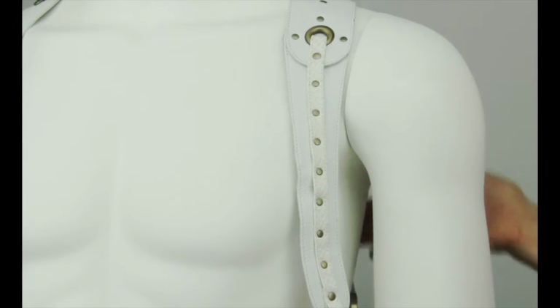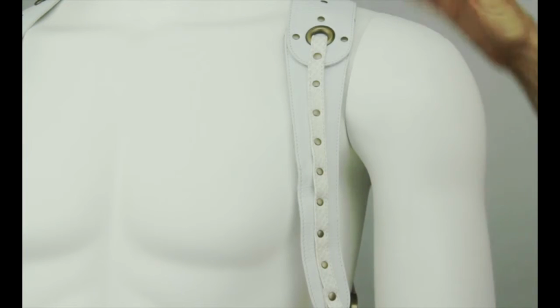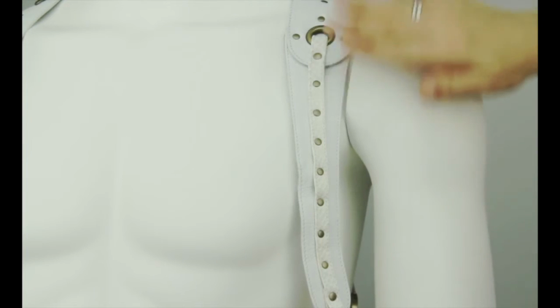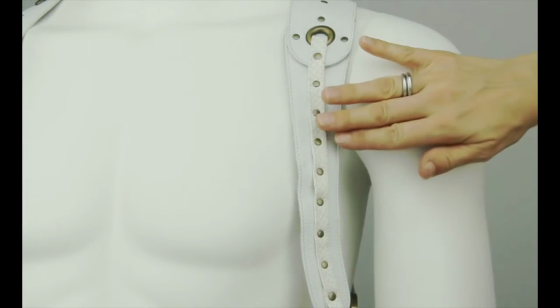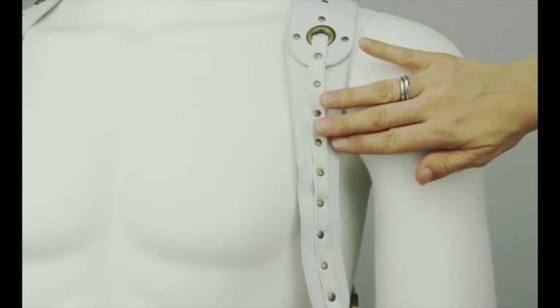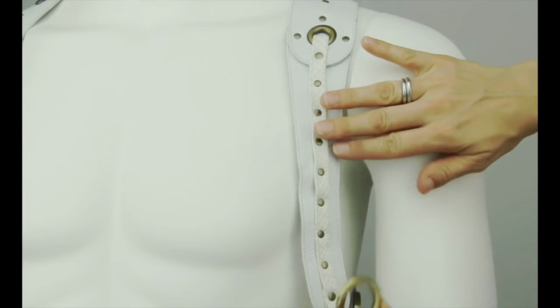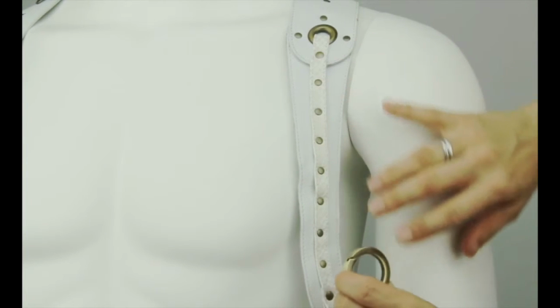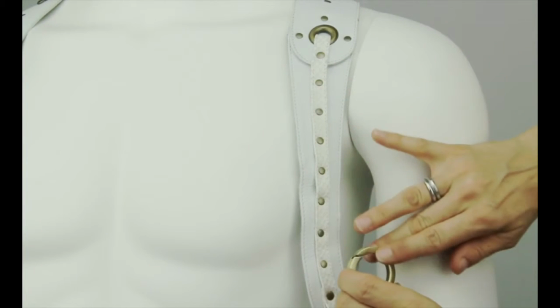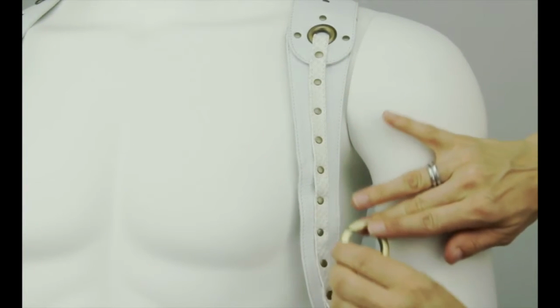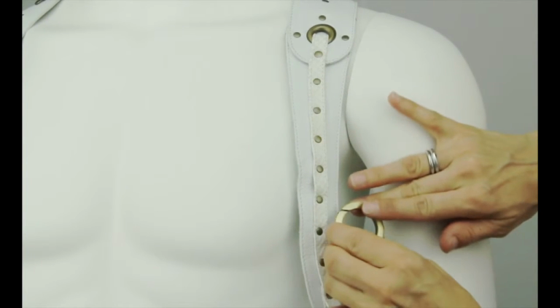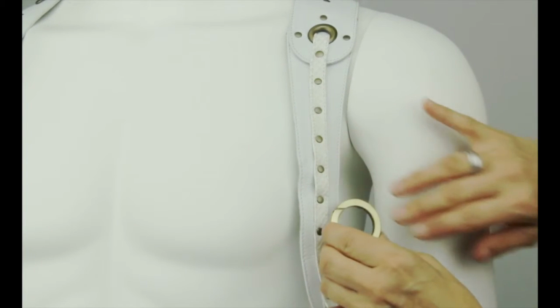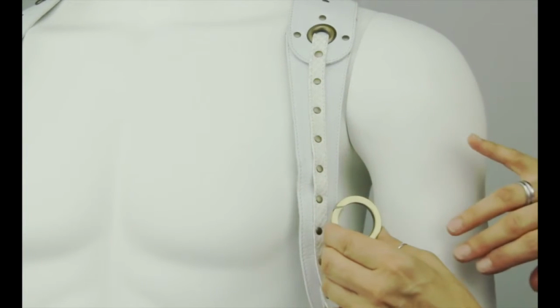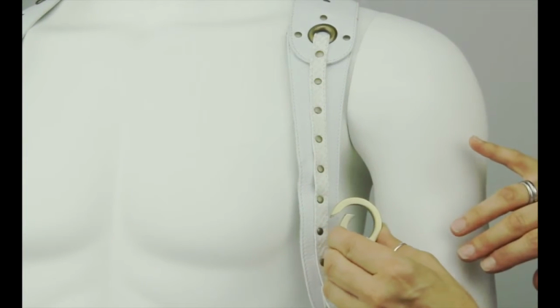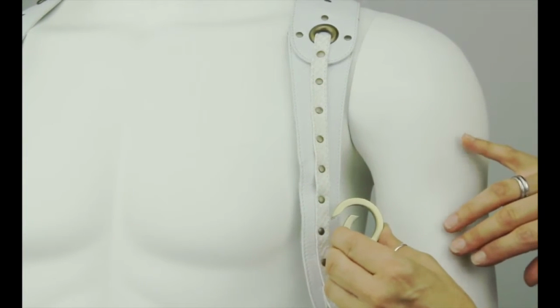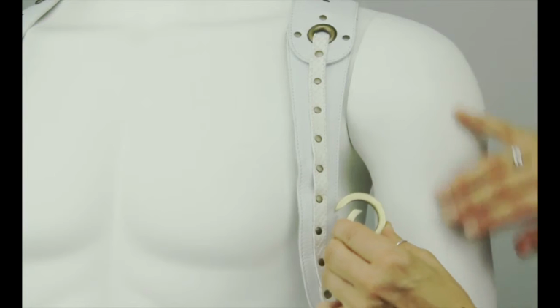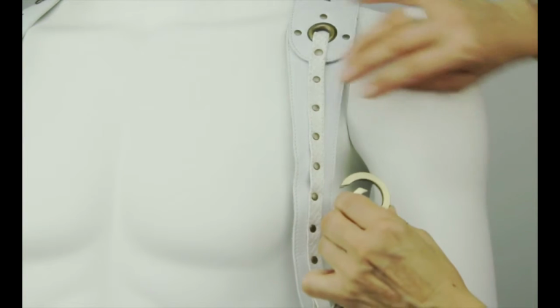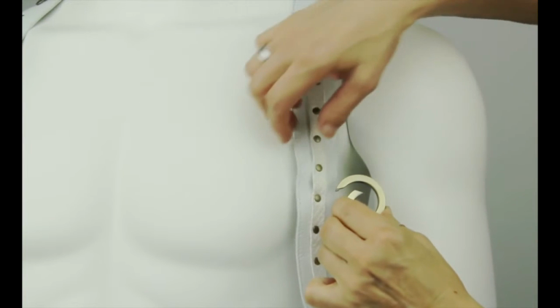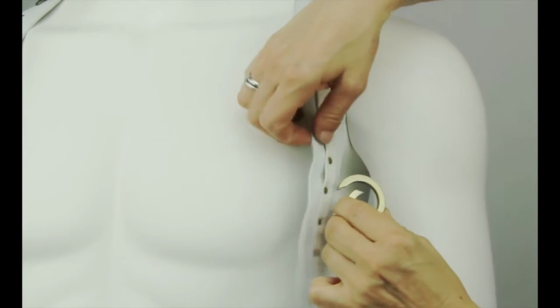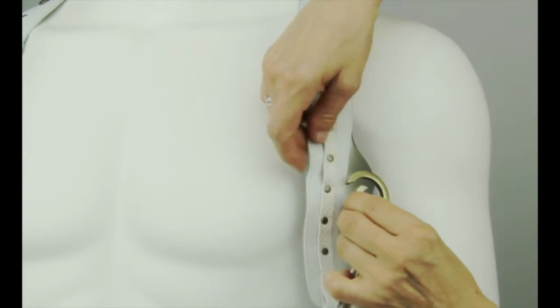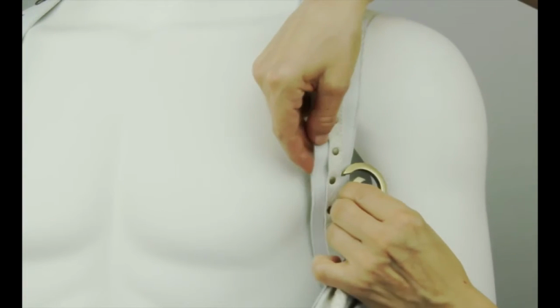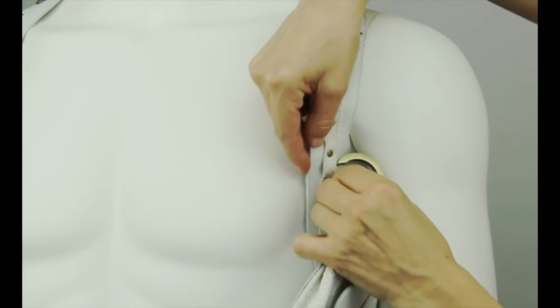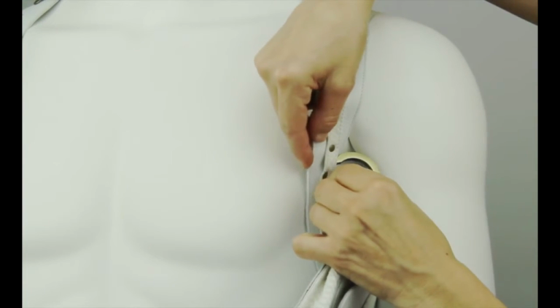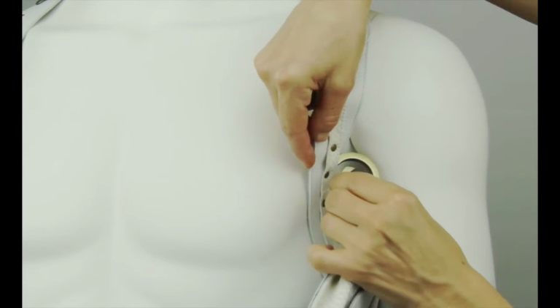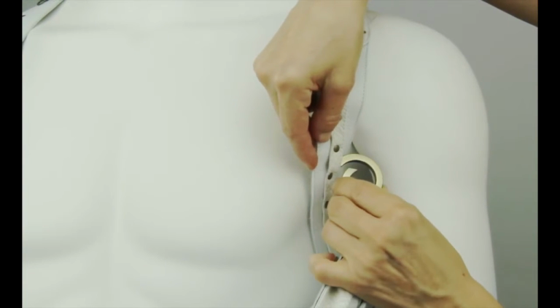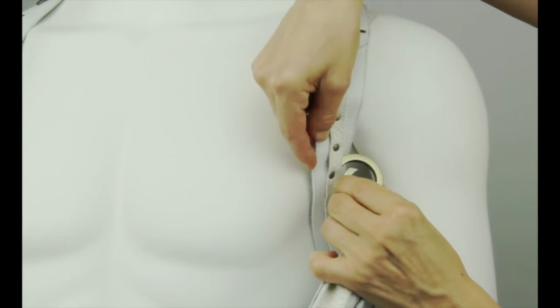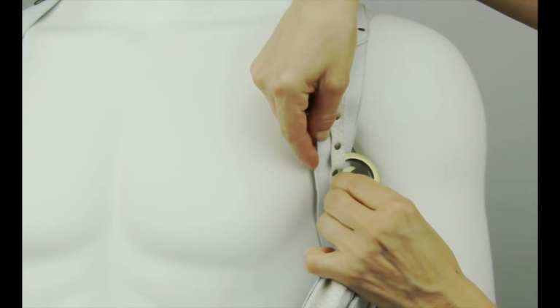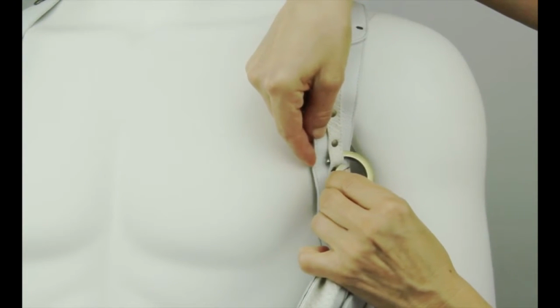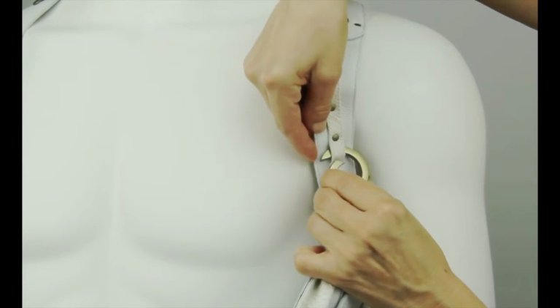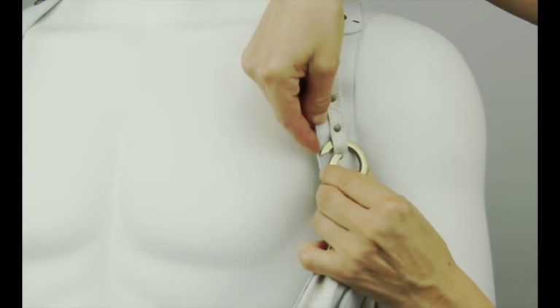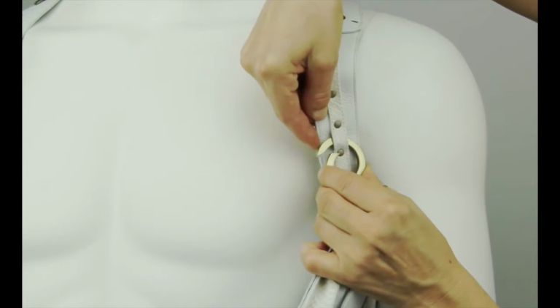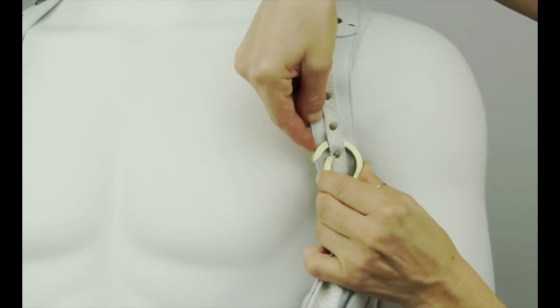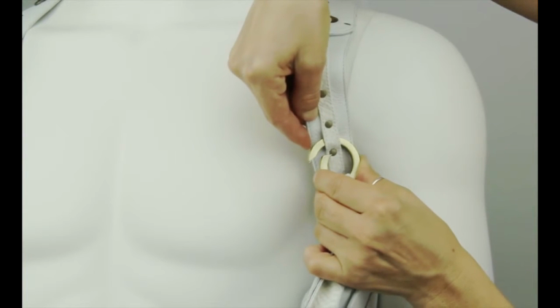The placement of the pockets is the key to your comfort. You might find that you like wearing your pockets higher underneath your arms or at an angle facing out. There is no wrong way to position the pockets.